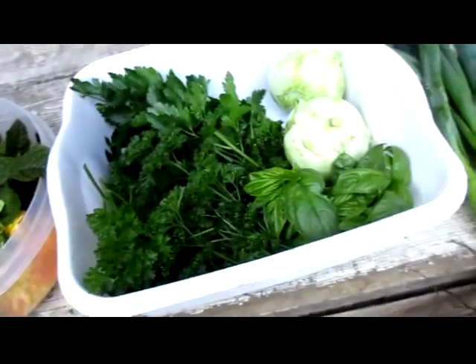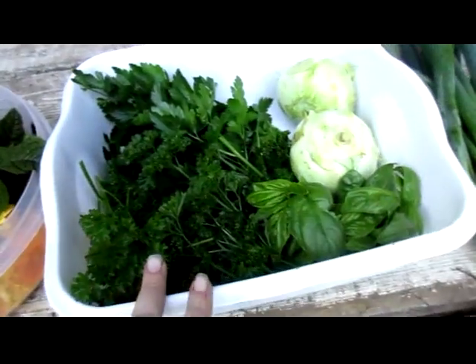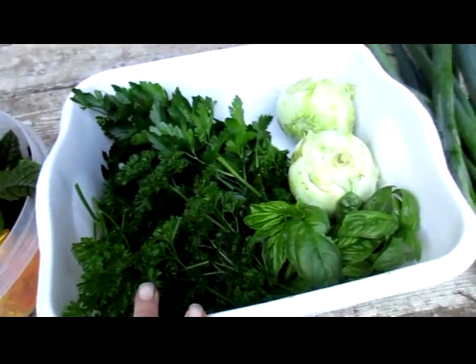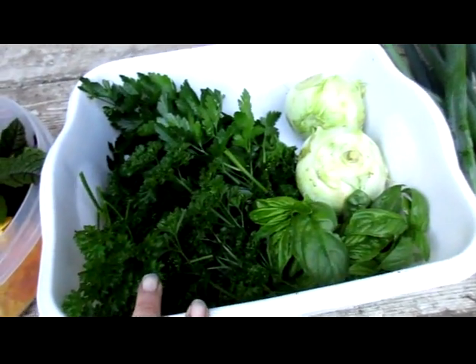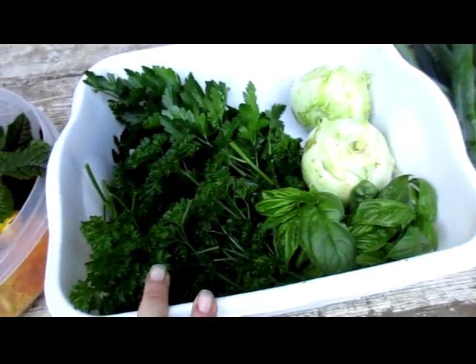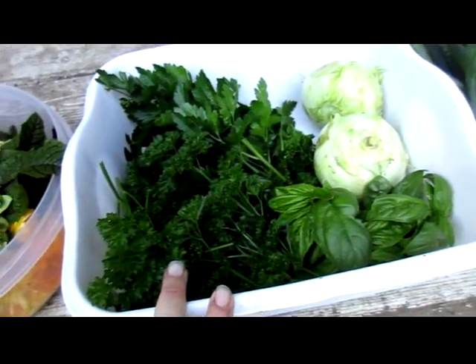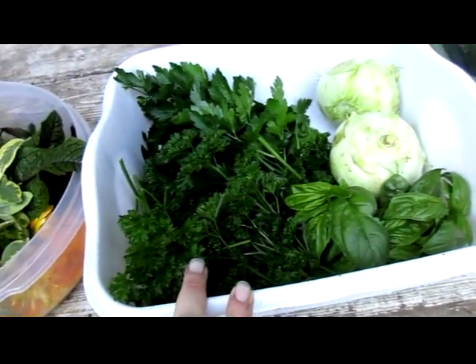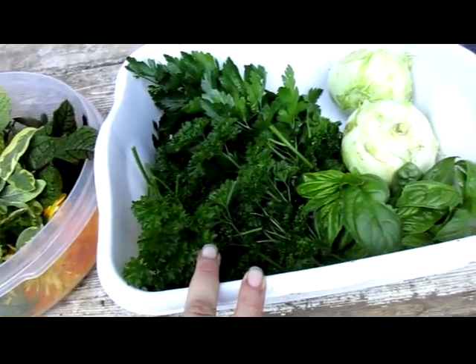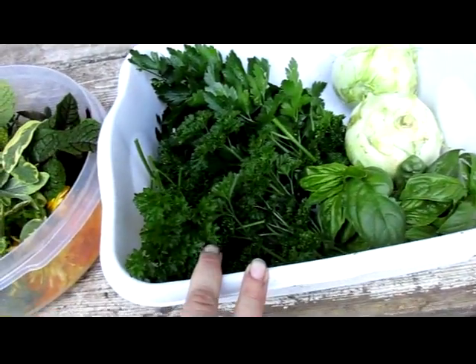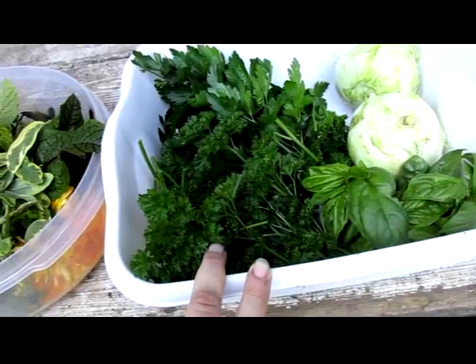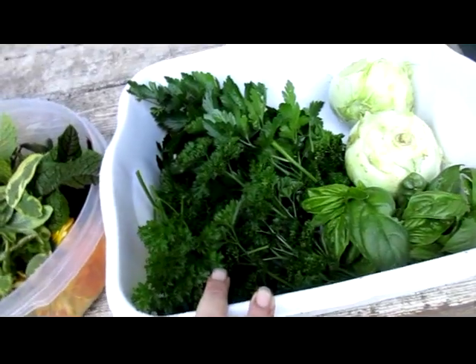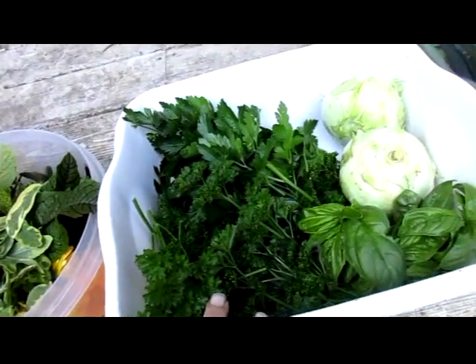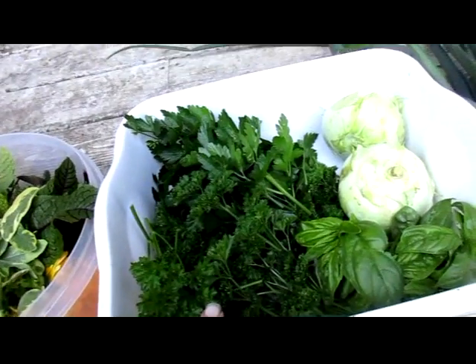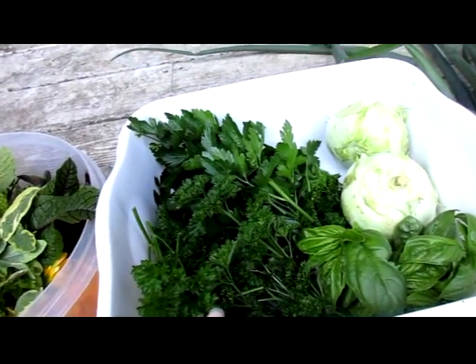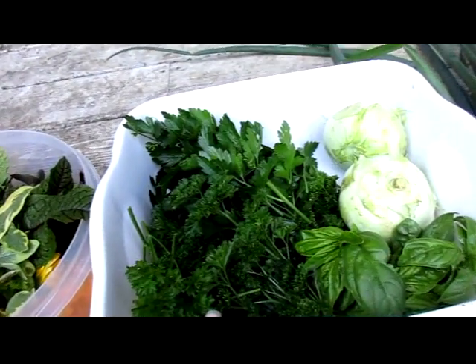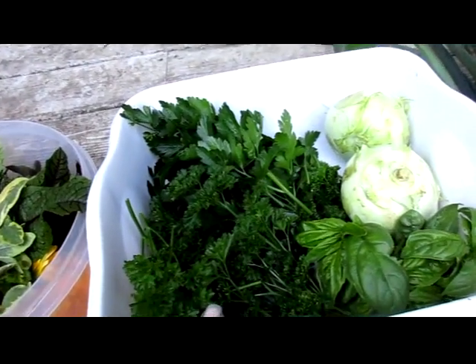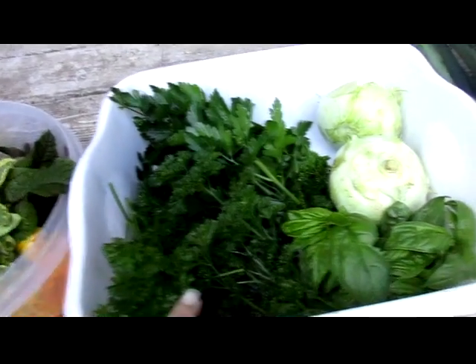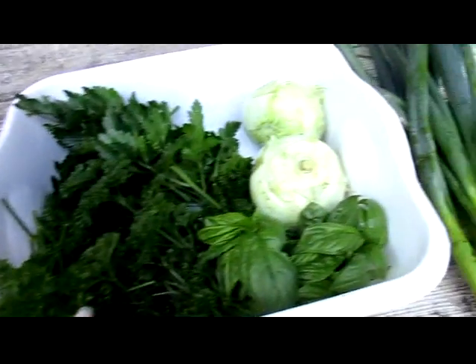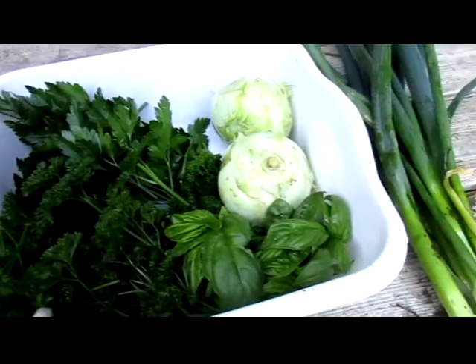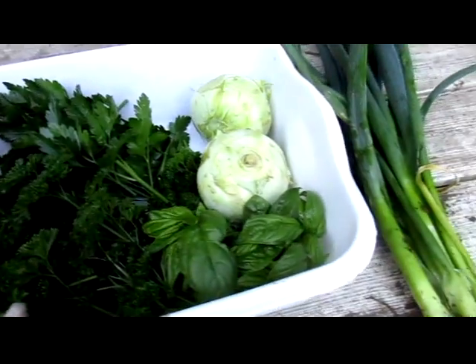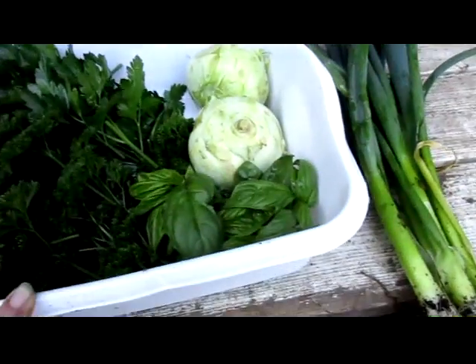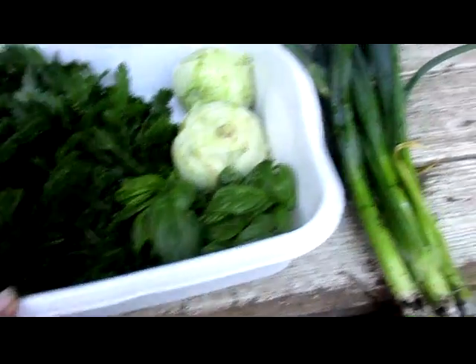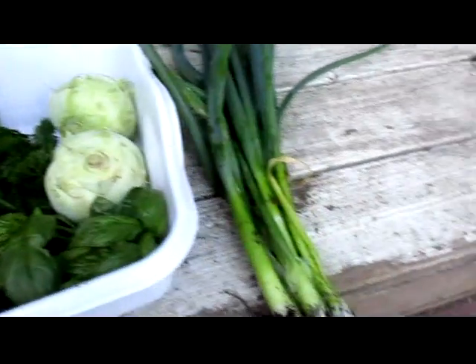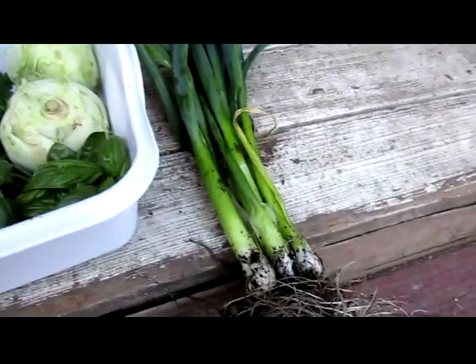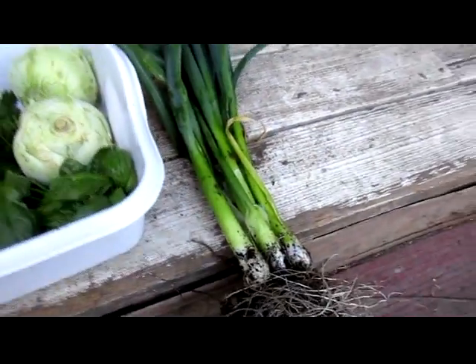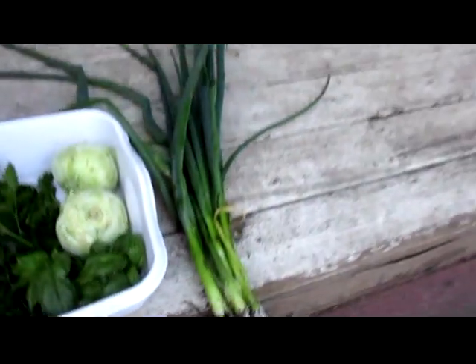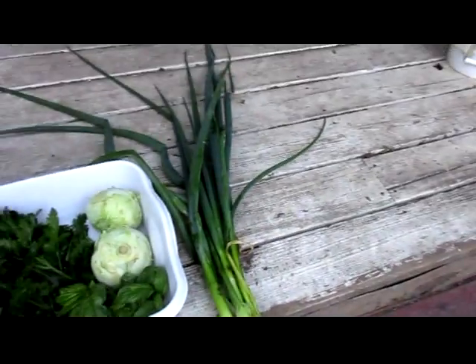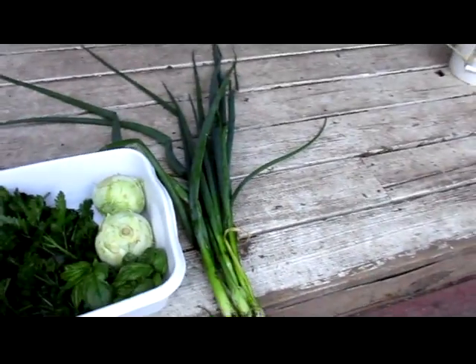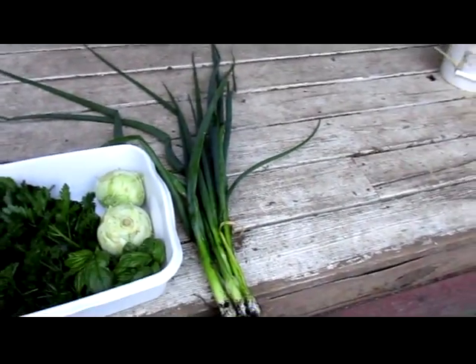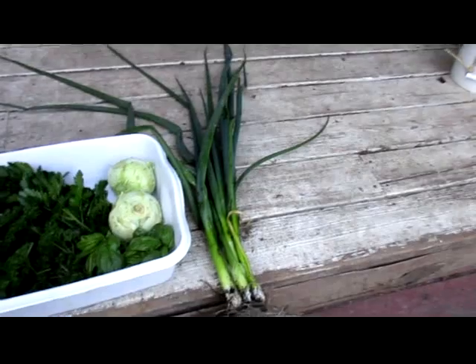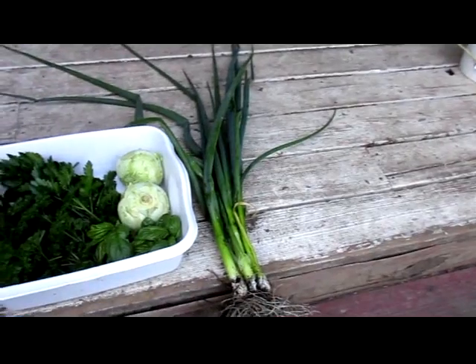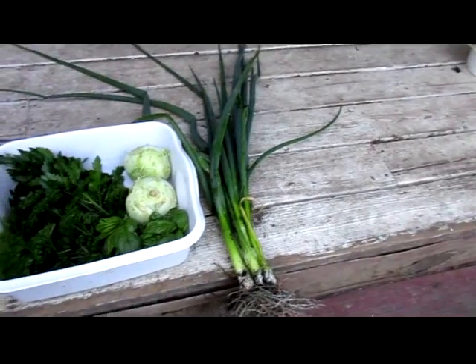And then in this one we have regular parsley — the curly kind — and Italian parsley, a couple kohlrabi, some basil, and then I've got the first of the green onions.